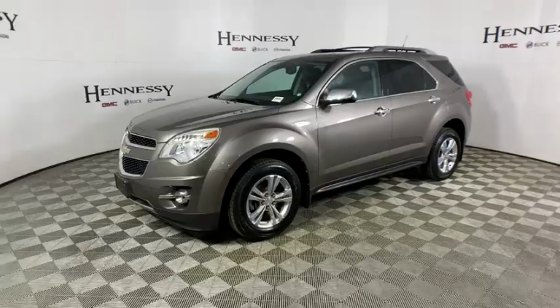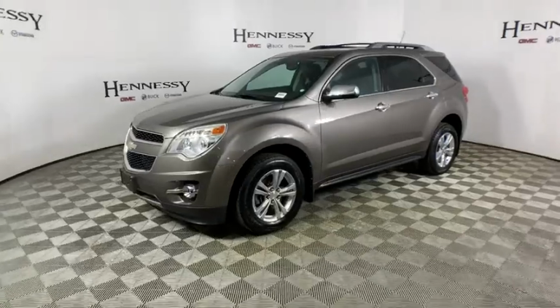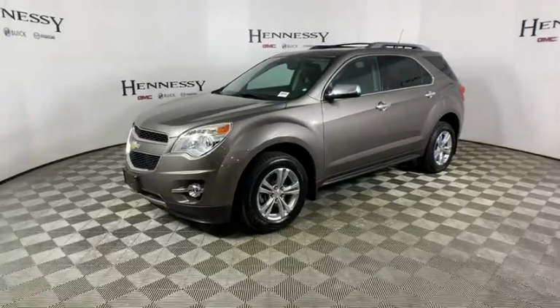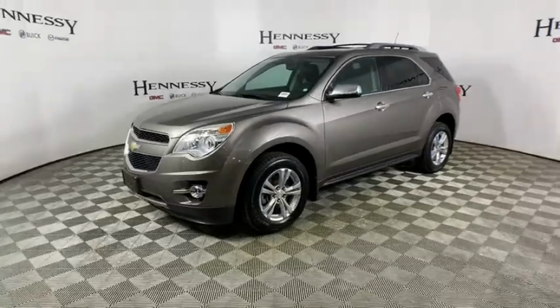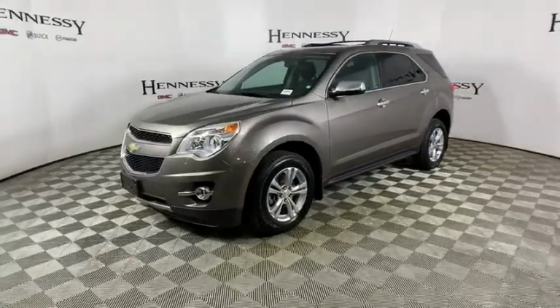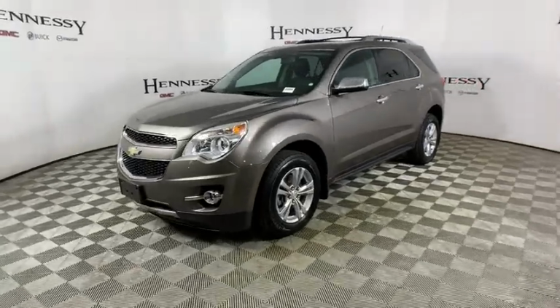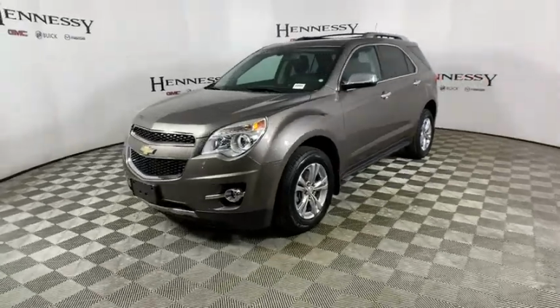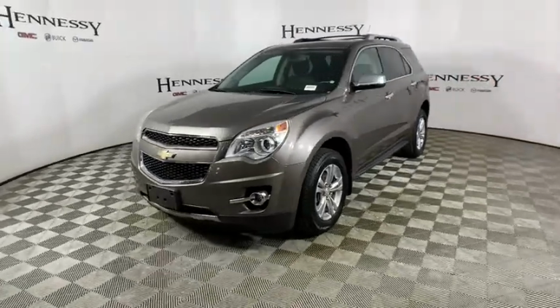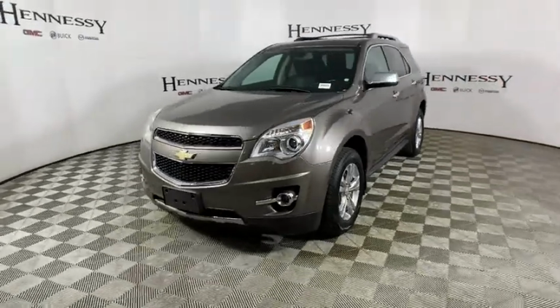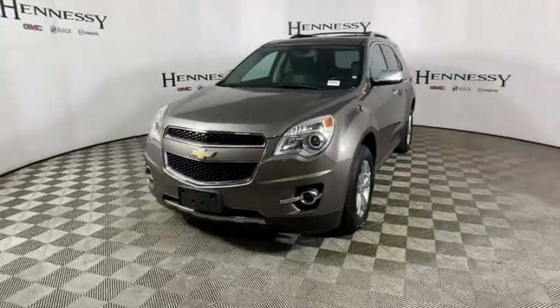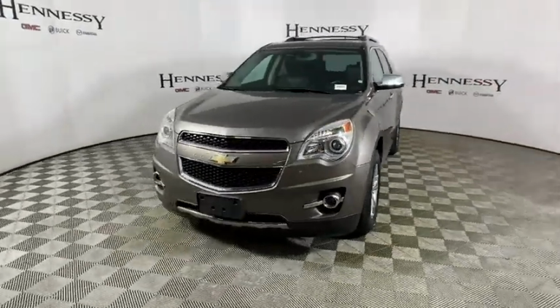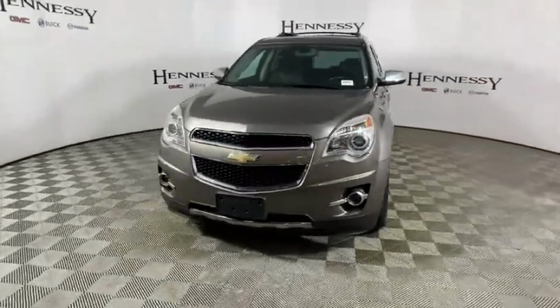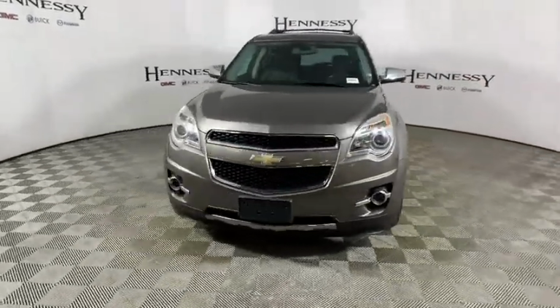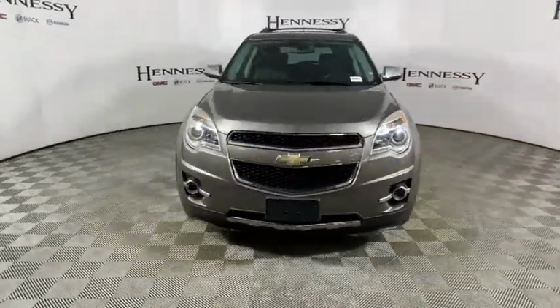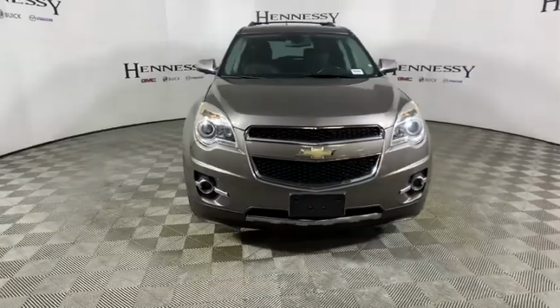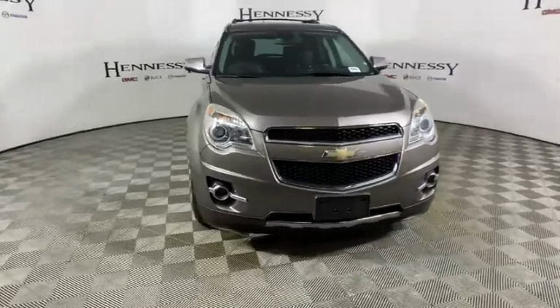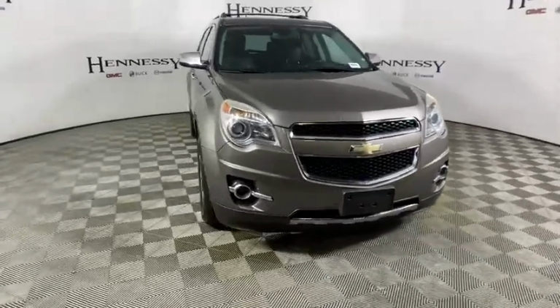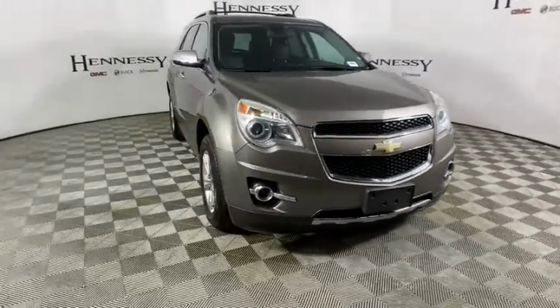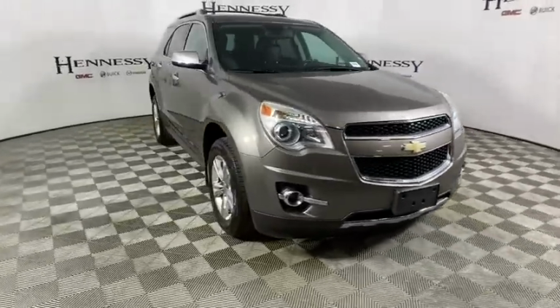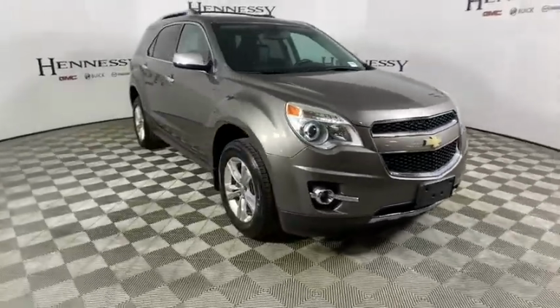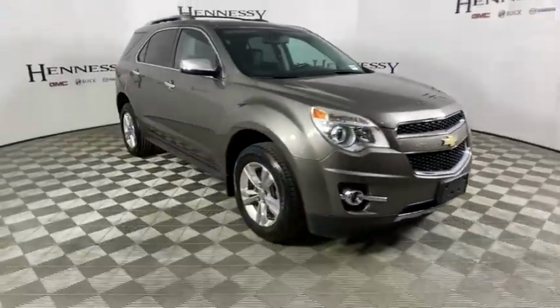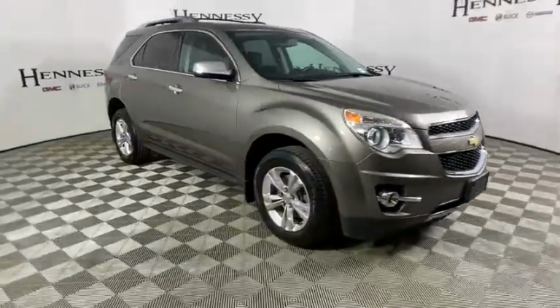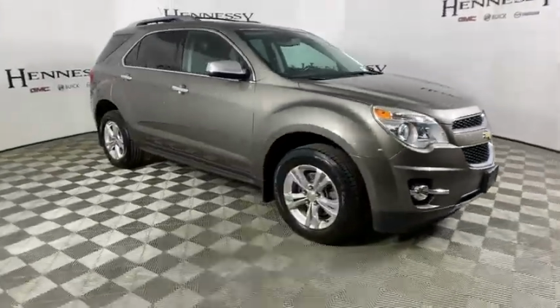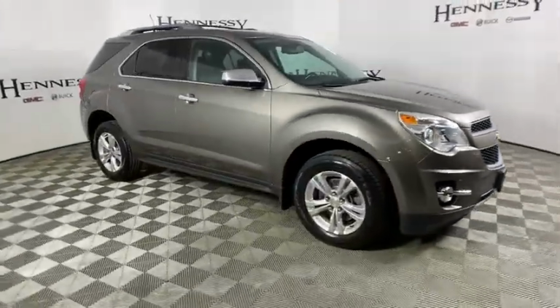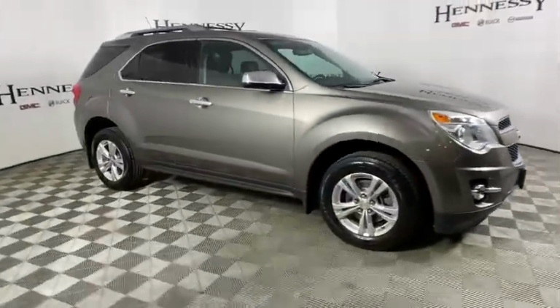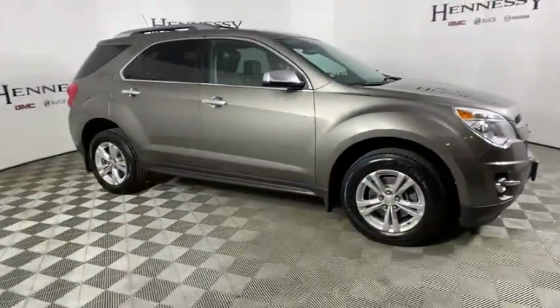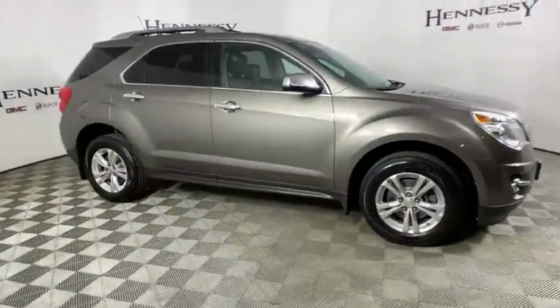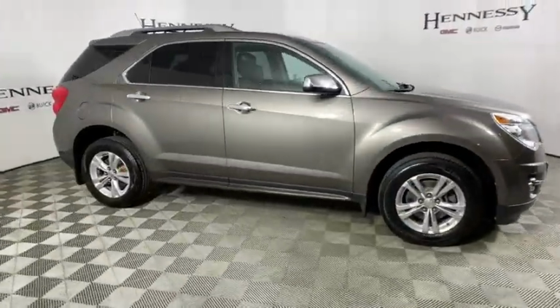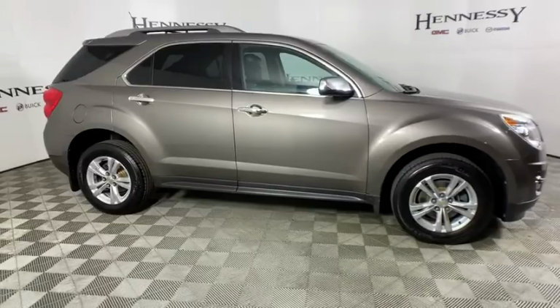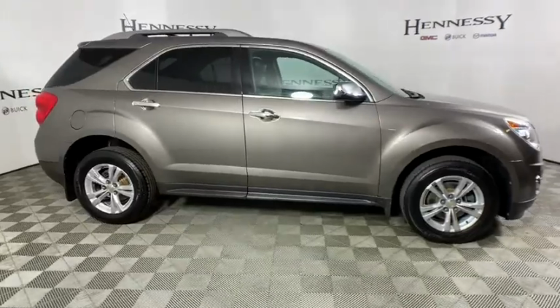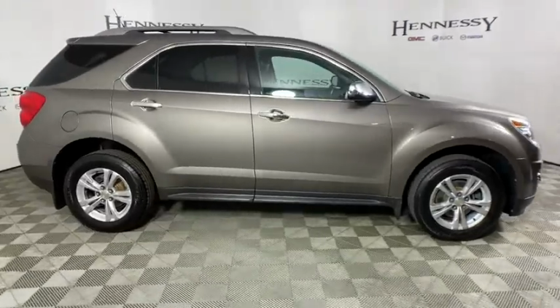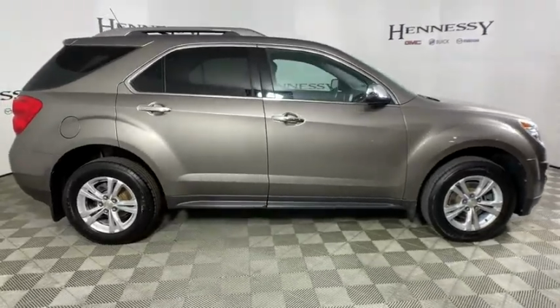Looking for the right vehicle? Check out the 2011 Chevrolet Equinox. Fuel efficiency, safety, and value equals the Chevy Equinox. This vehicle has less than 65,000 miles.